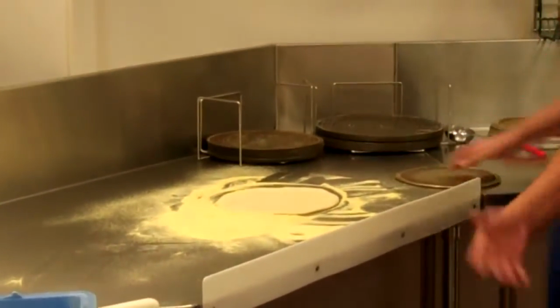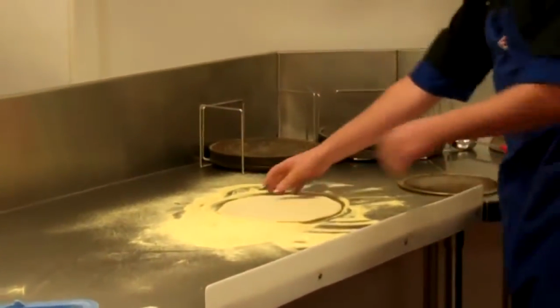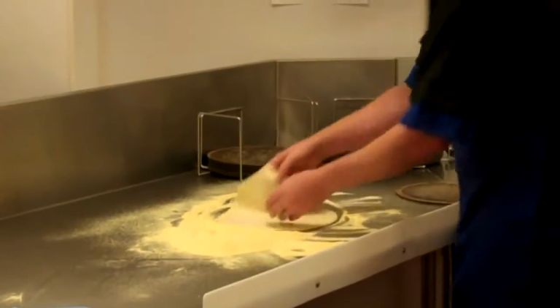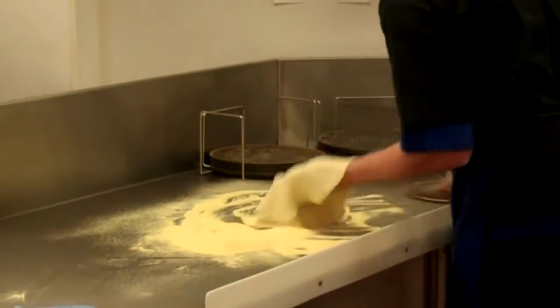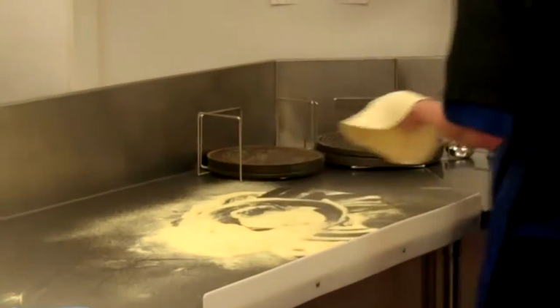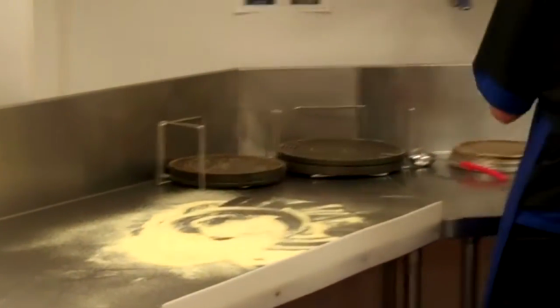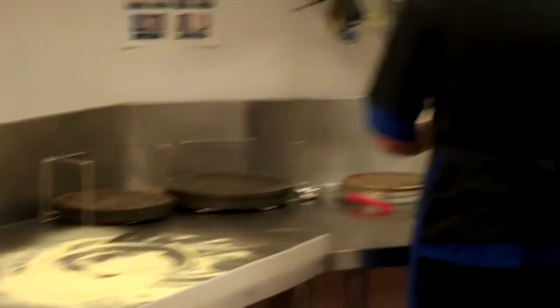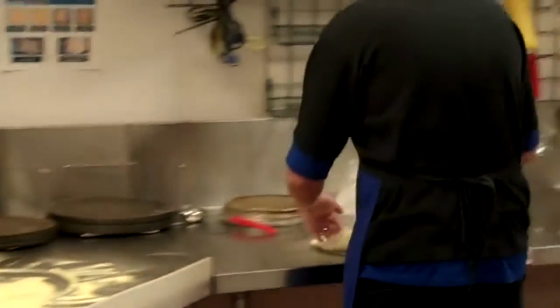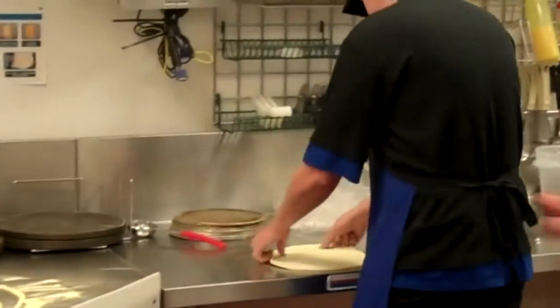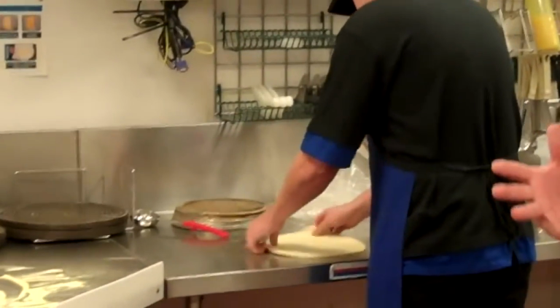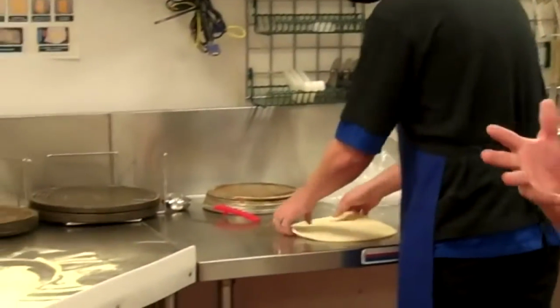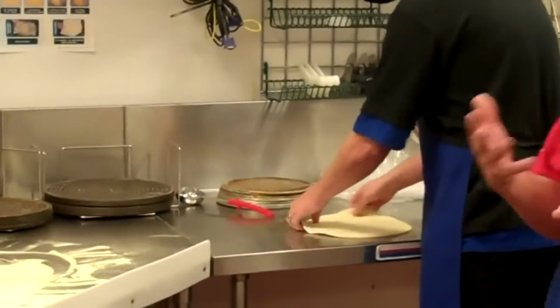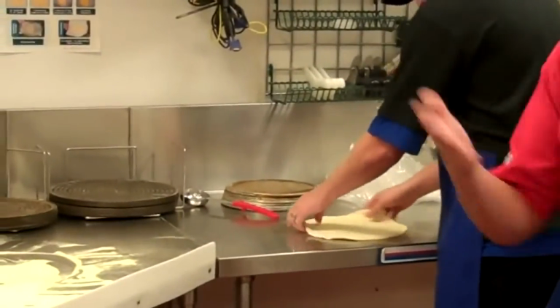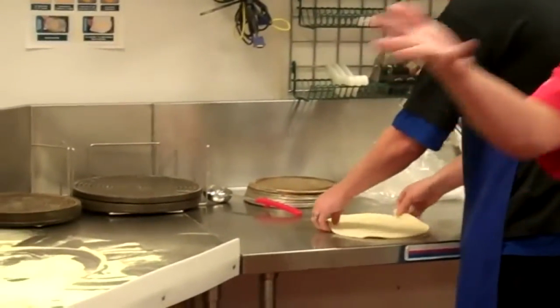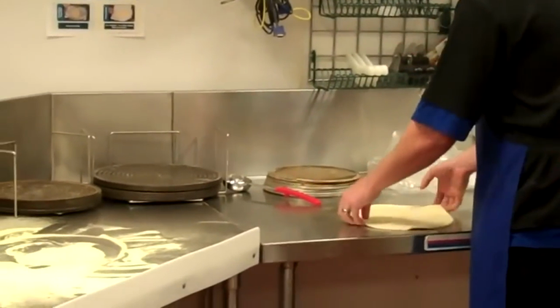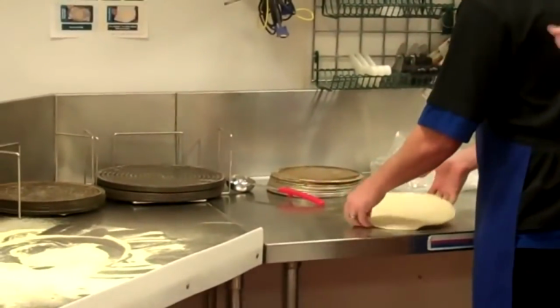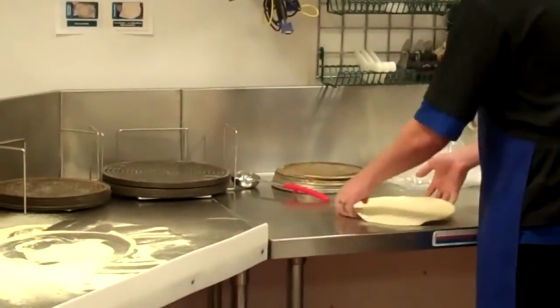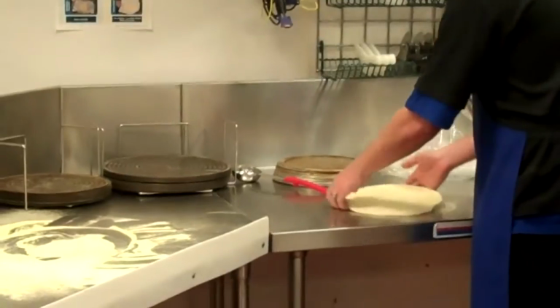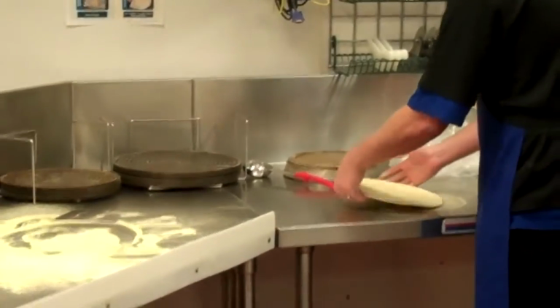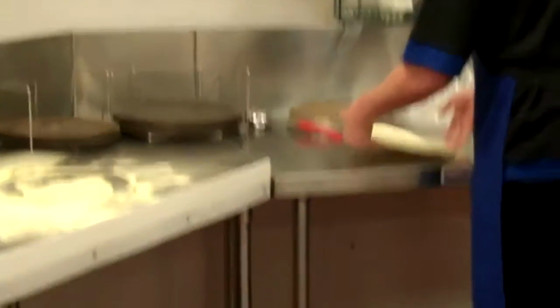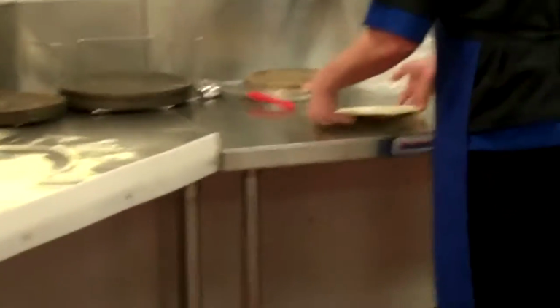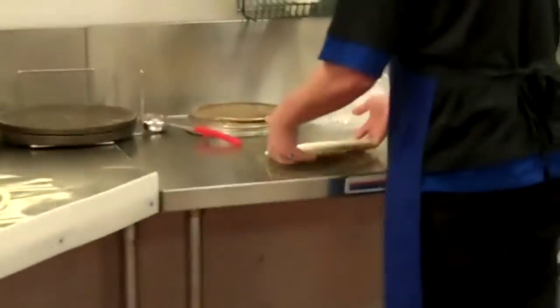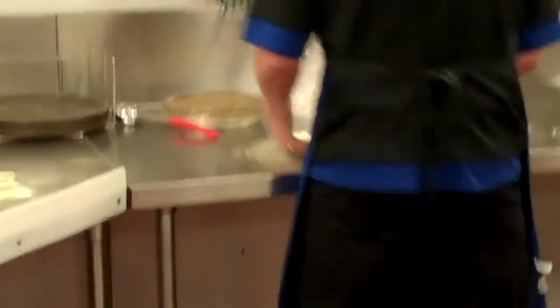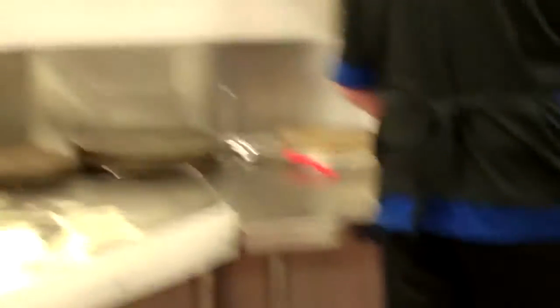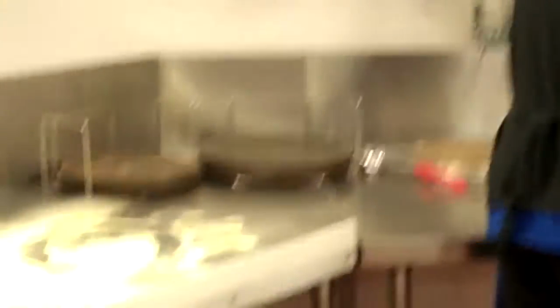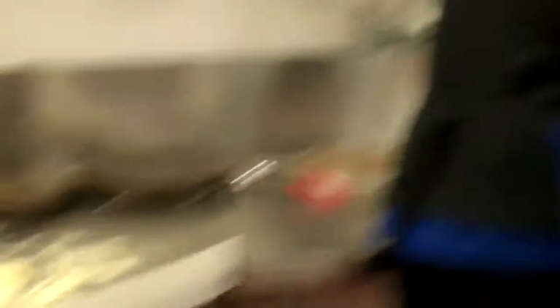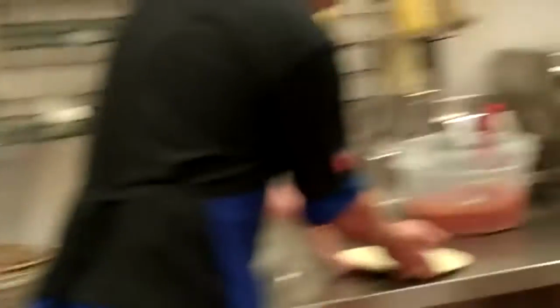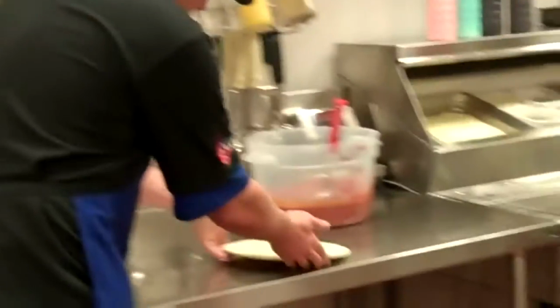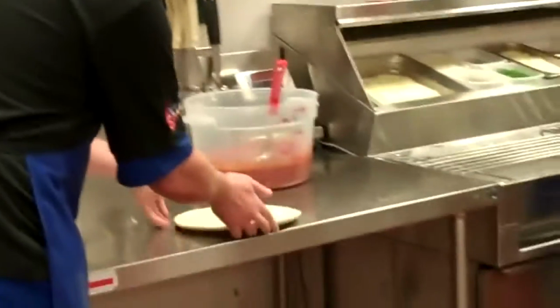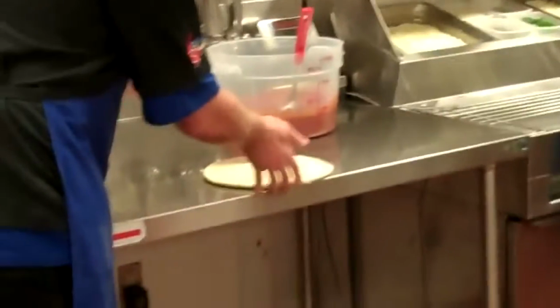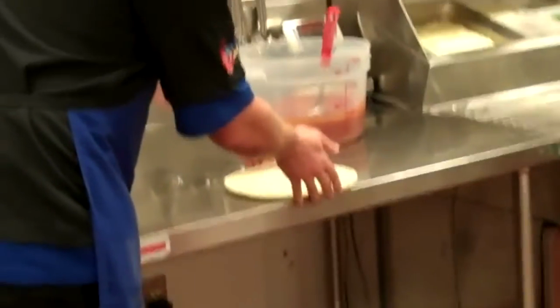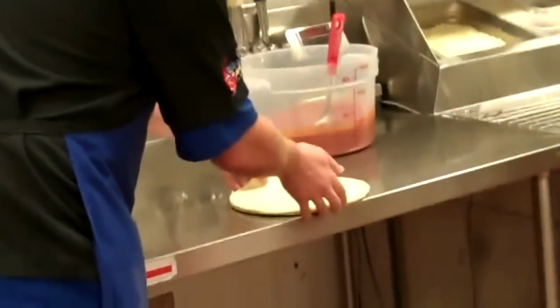So next he's going to pick up the dough and put it on the screen, and this is where we want to really make it take shape. He's going to make it round and put it on the screen, and it looks like that.